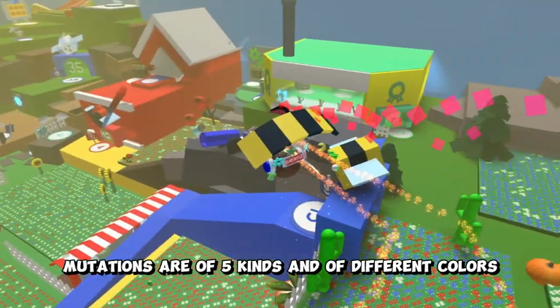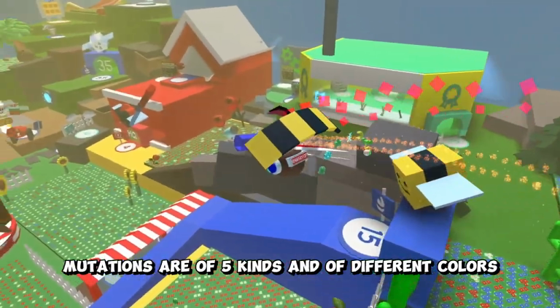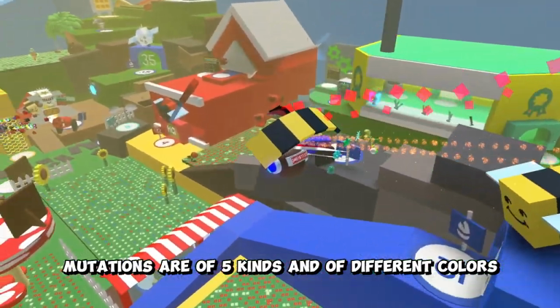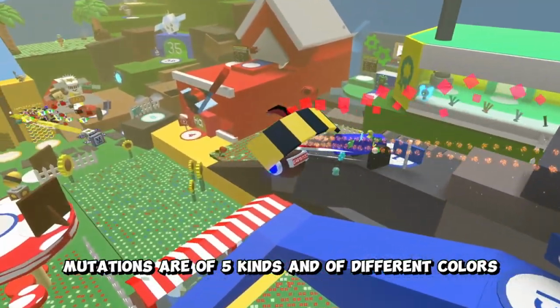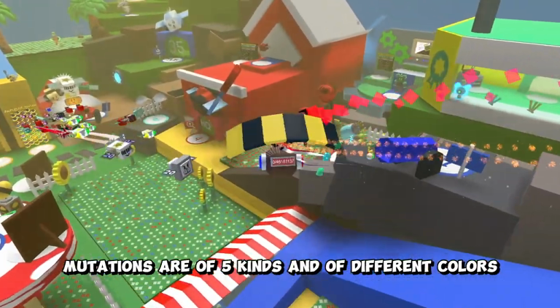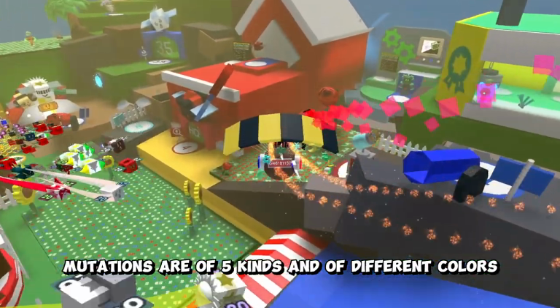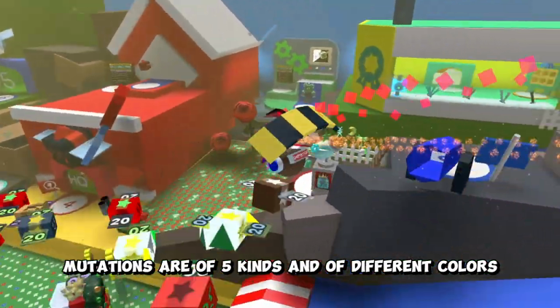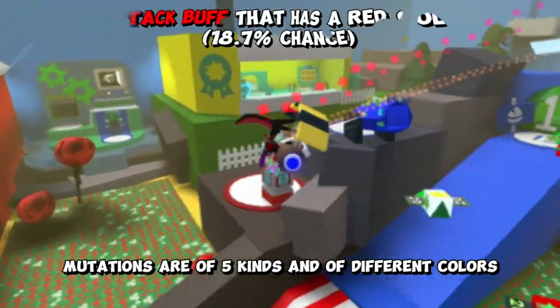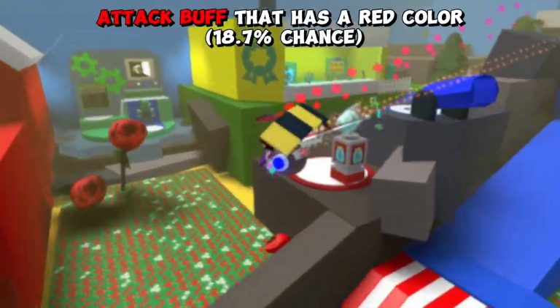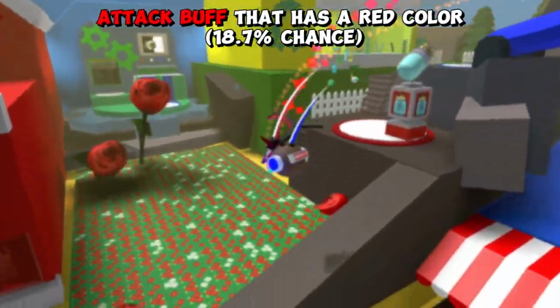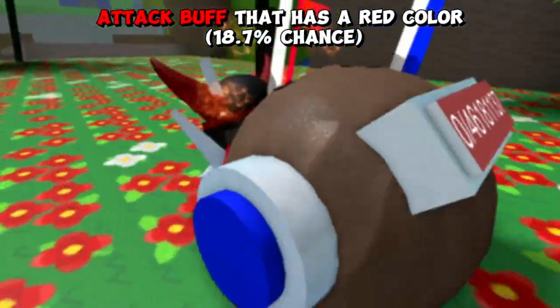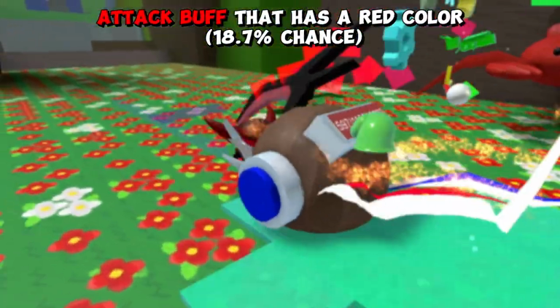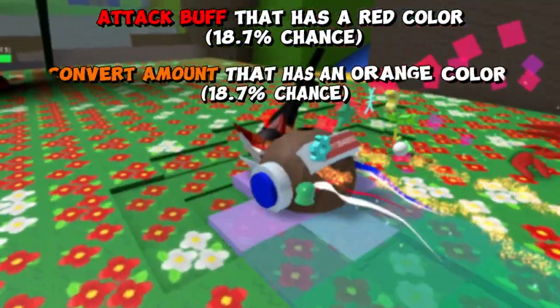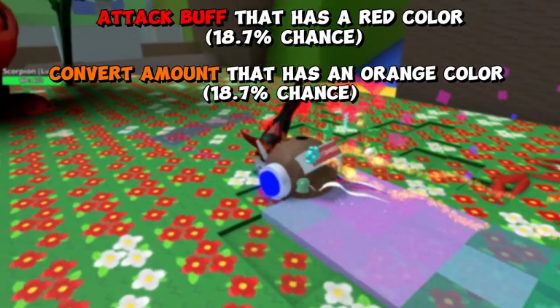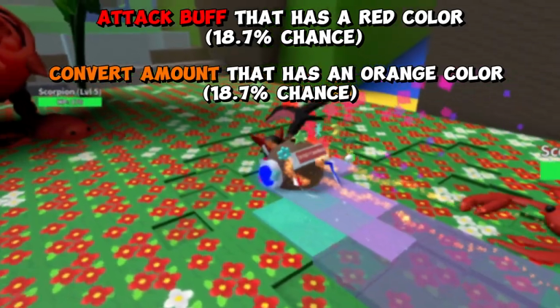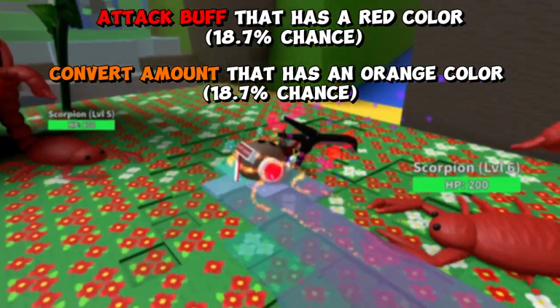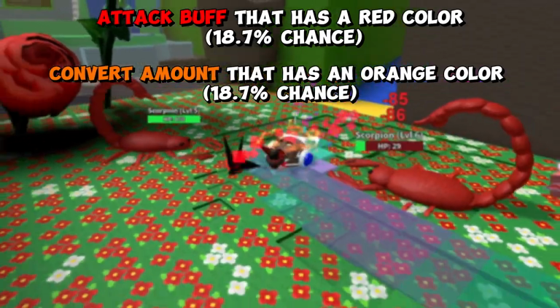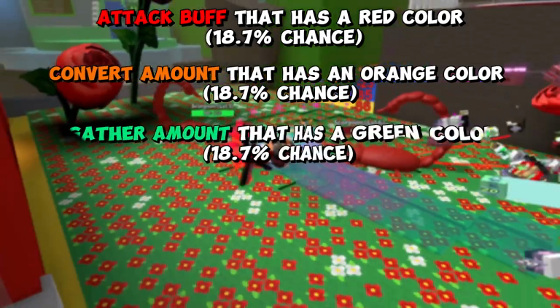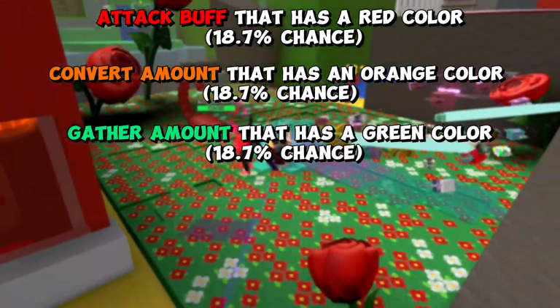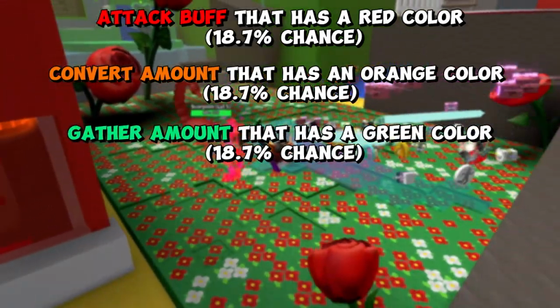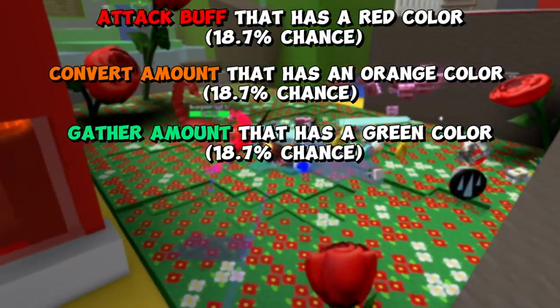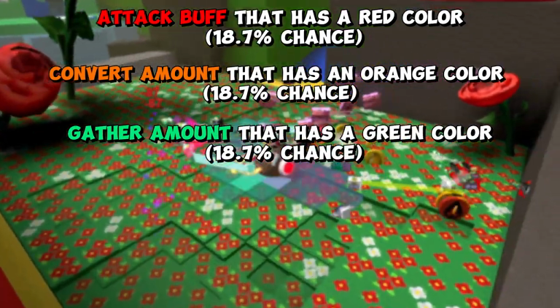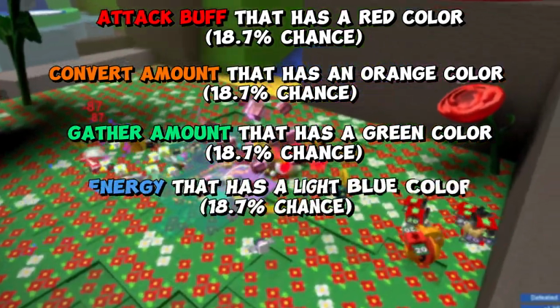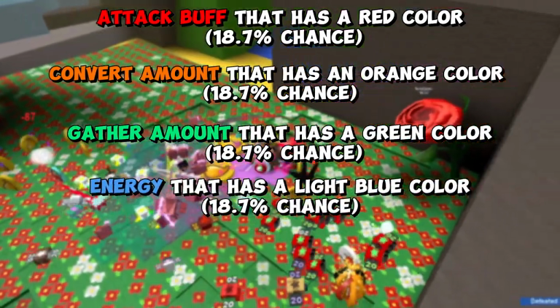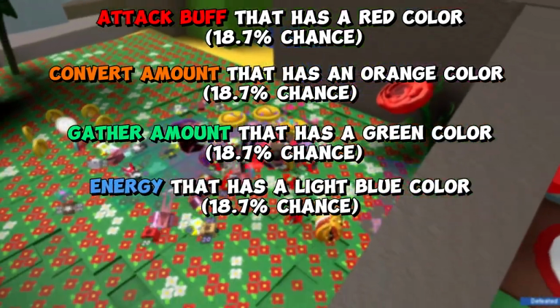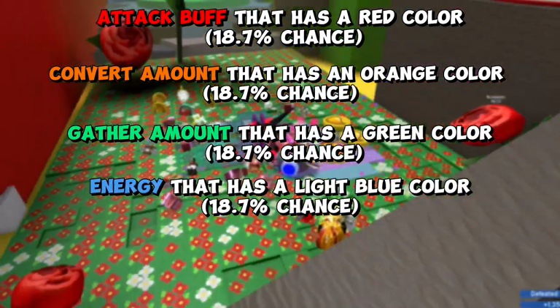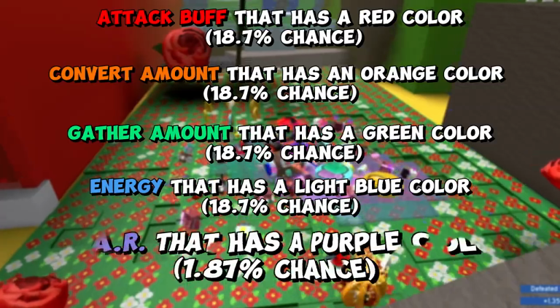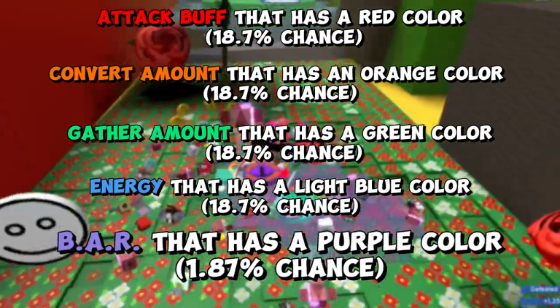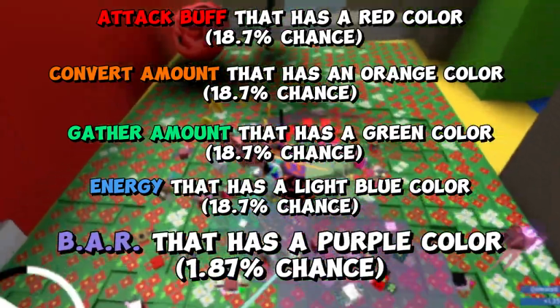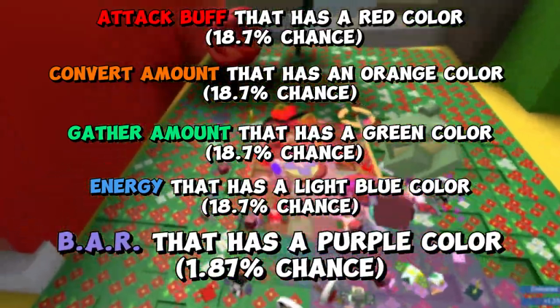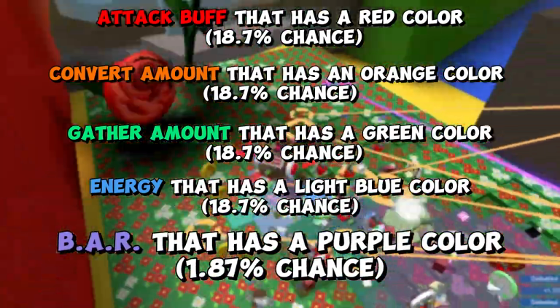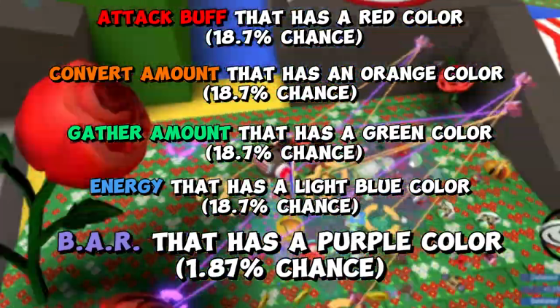Mutations are of five kinds and of different colors: attack buff that has a red color, convert amount that has an orange color, gather amount that has a green color, energy that has a light blue color, and bee ability rate that has a purple color.